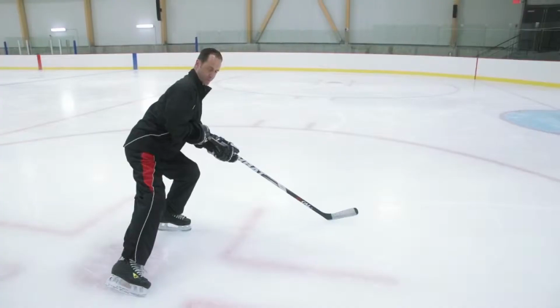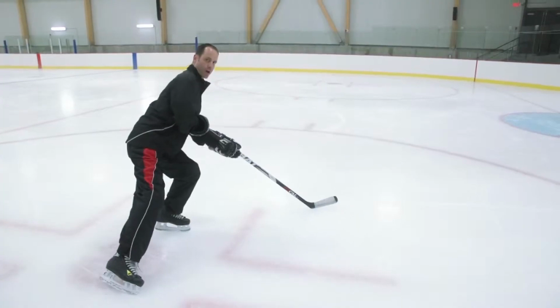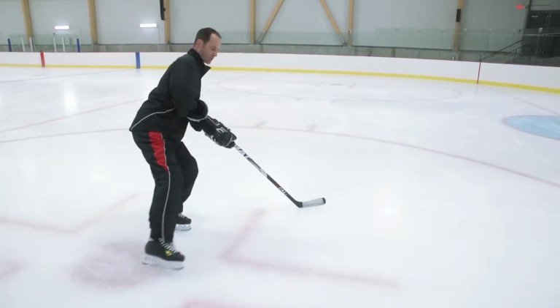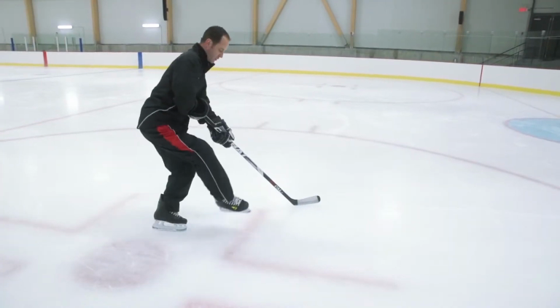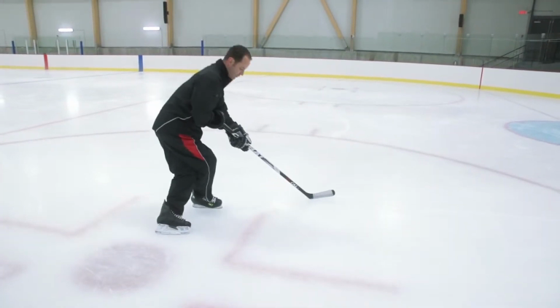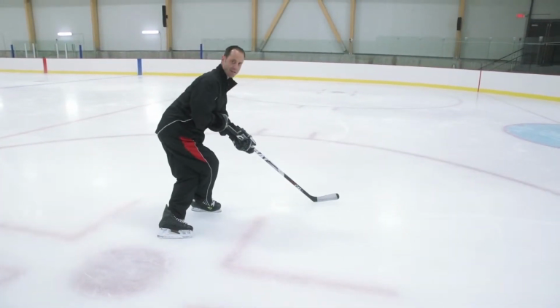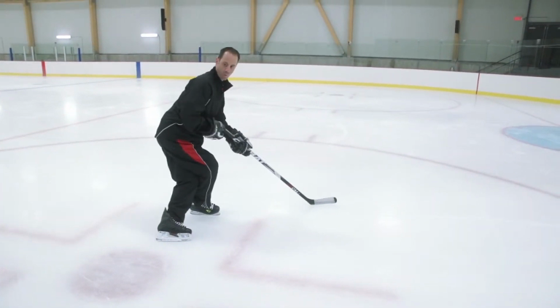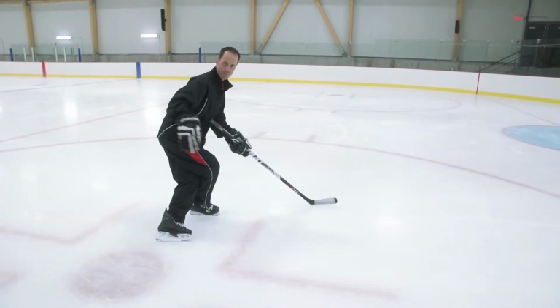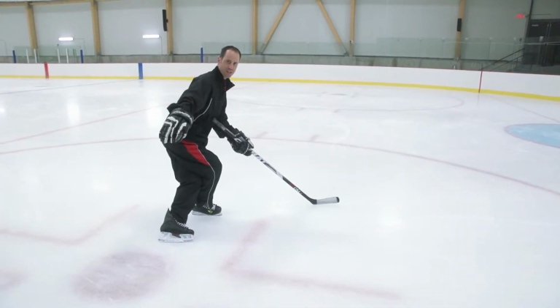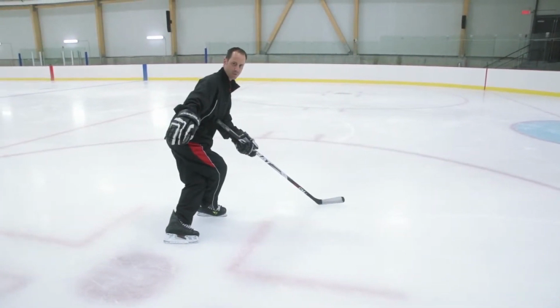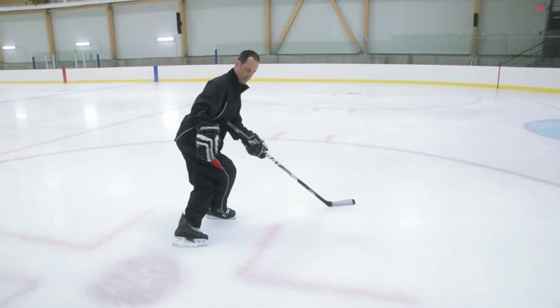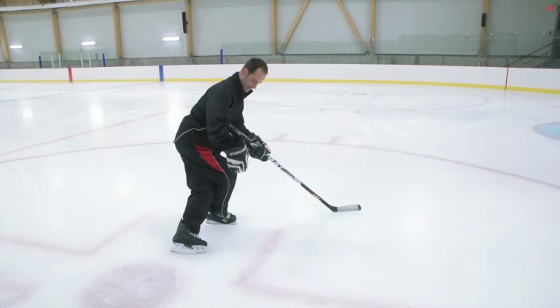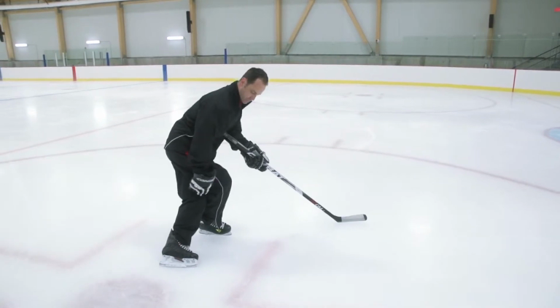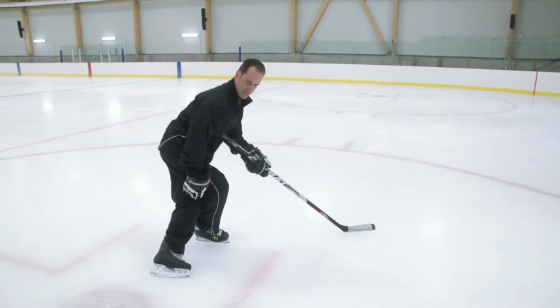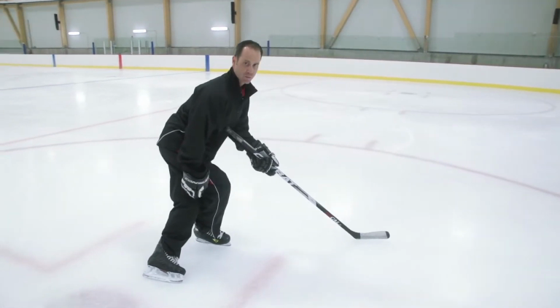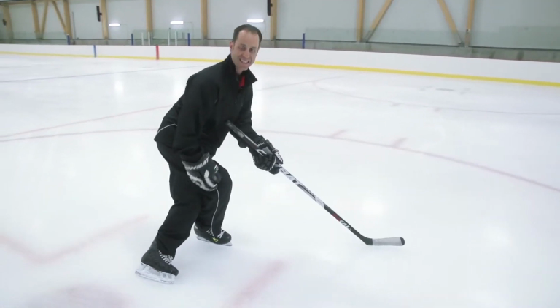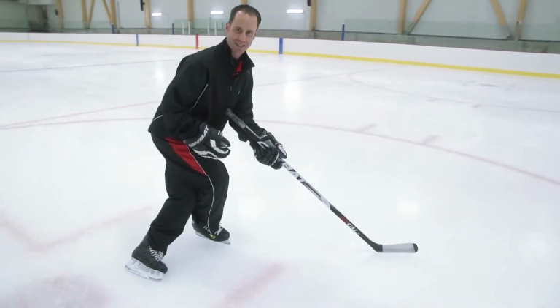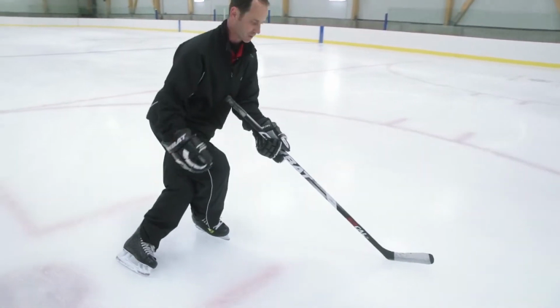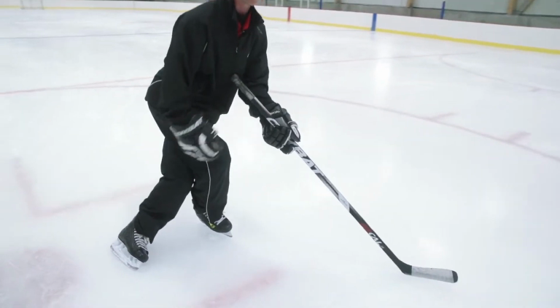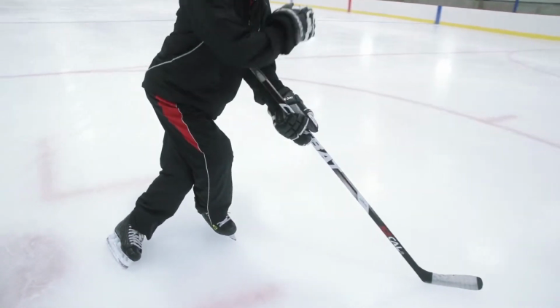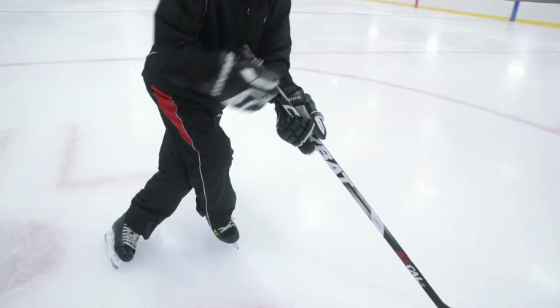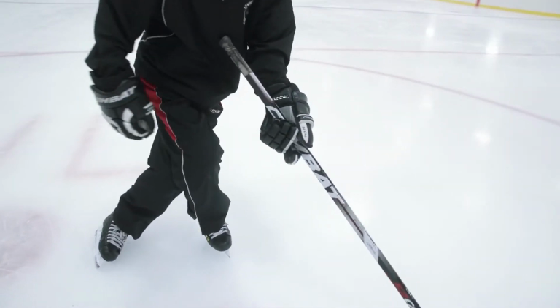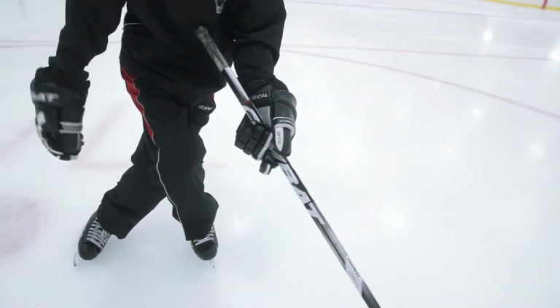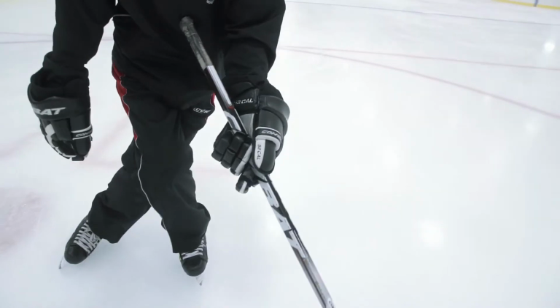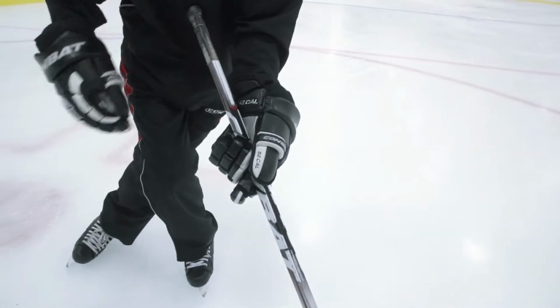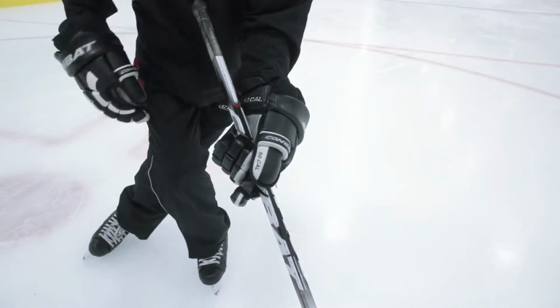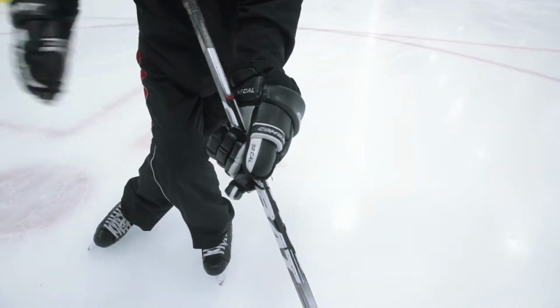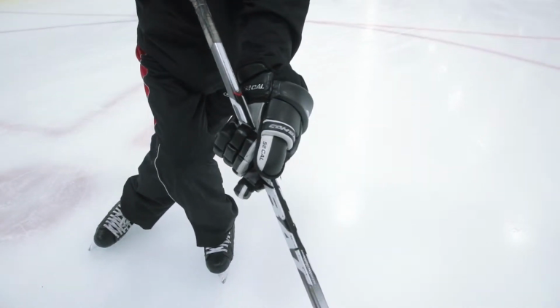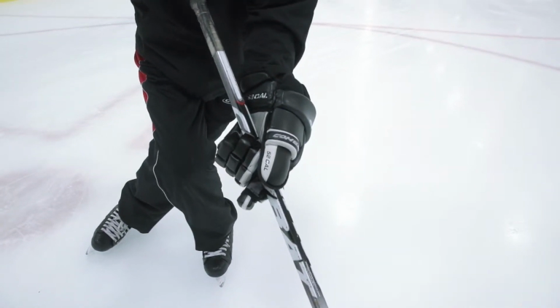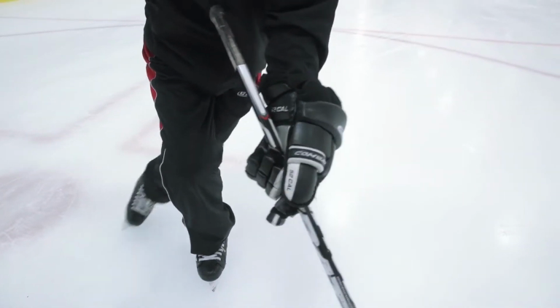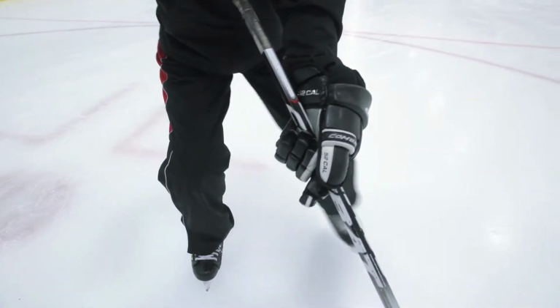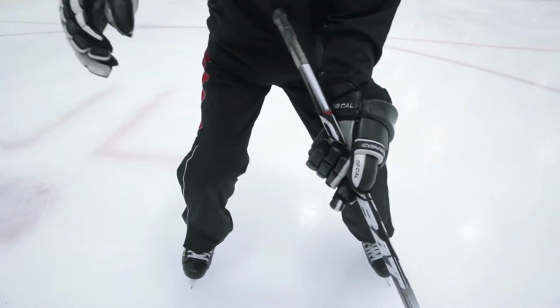When you cross over, you want to go knee over knee. Once you push the ice to your right, you want to push the ice with your inside leg — the left leg when going left — on an outside edge, full blade to the side. And you're crossing over again.